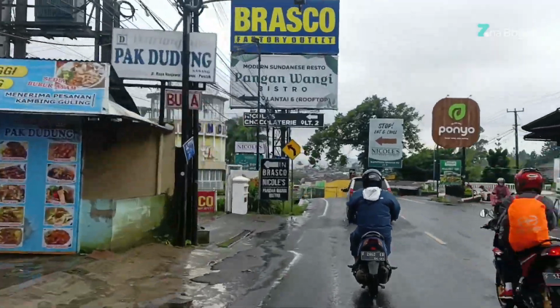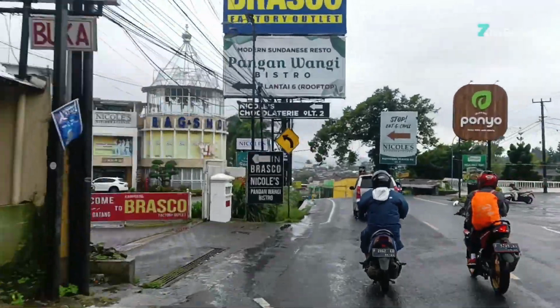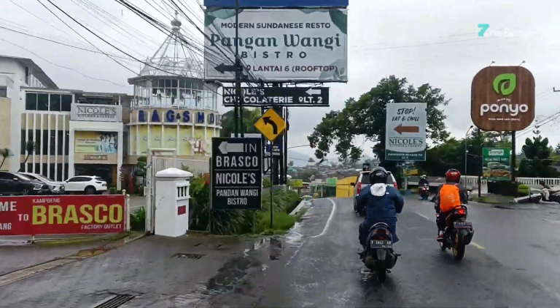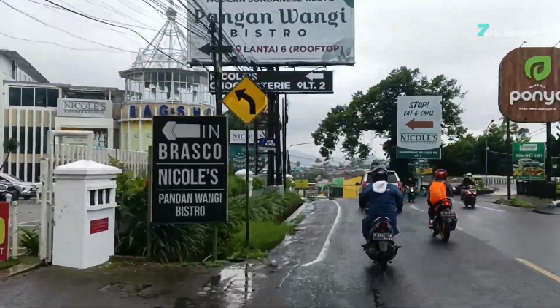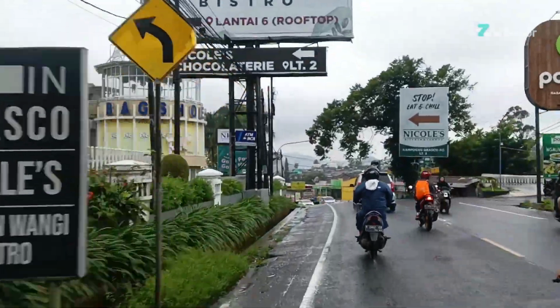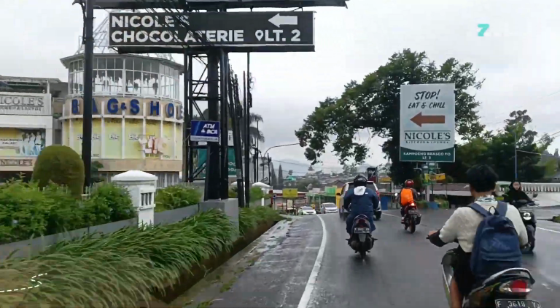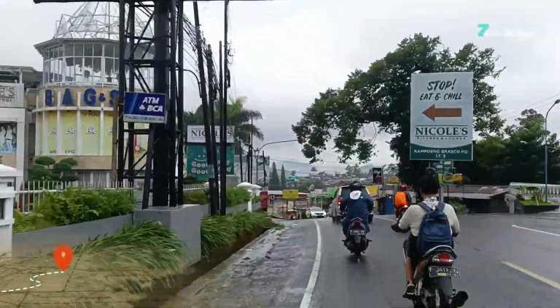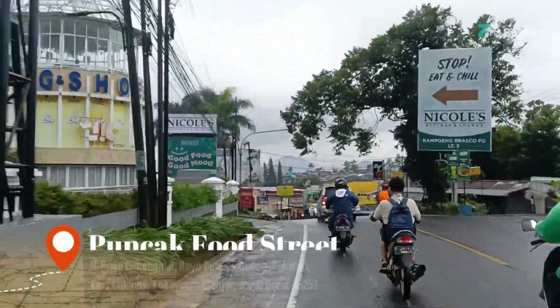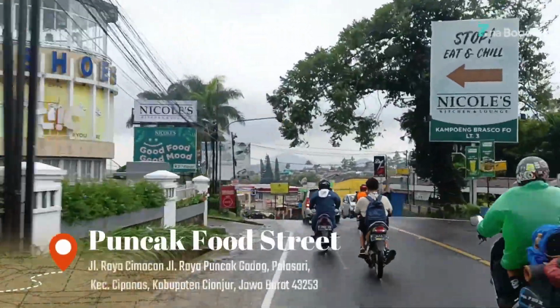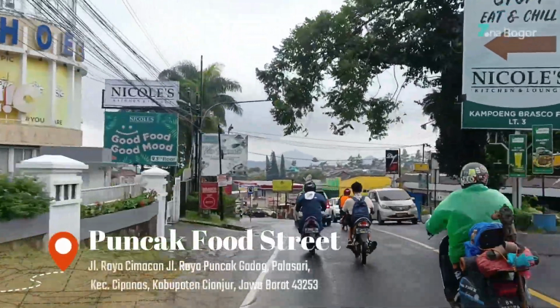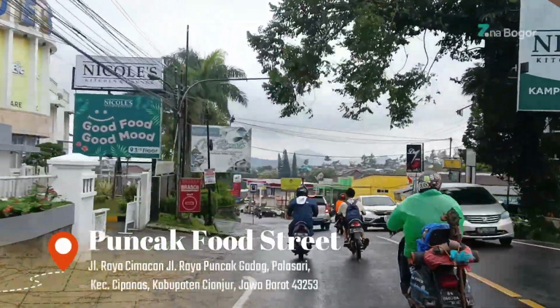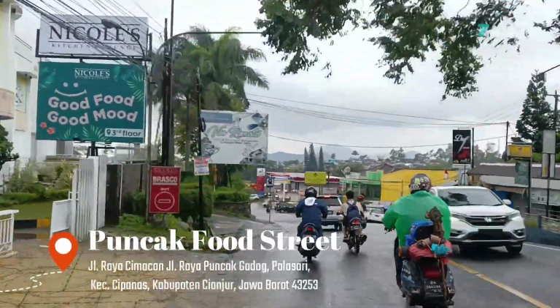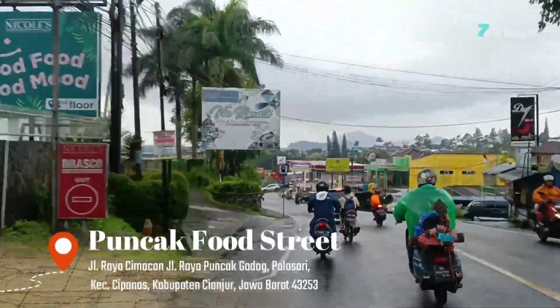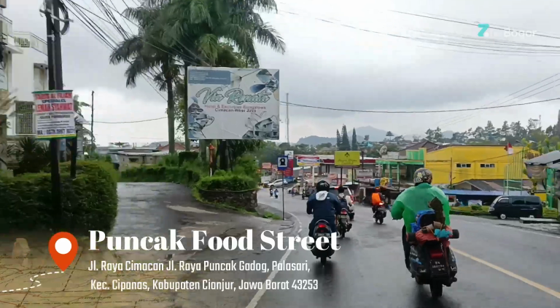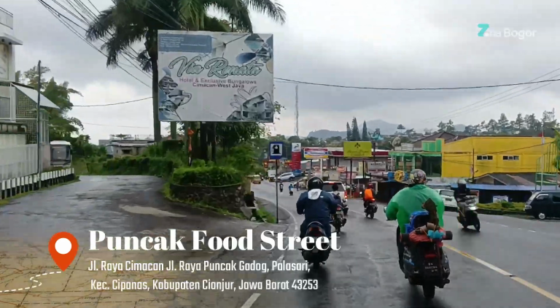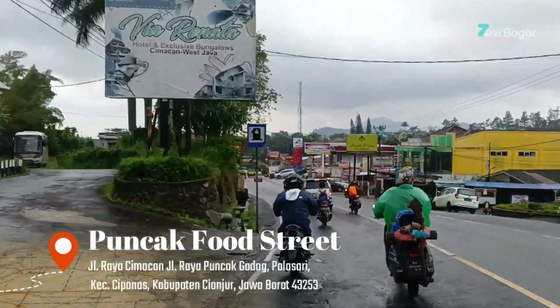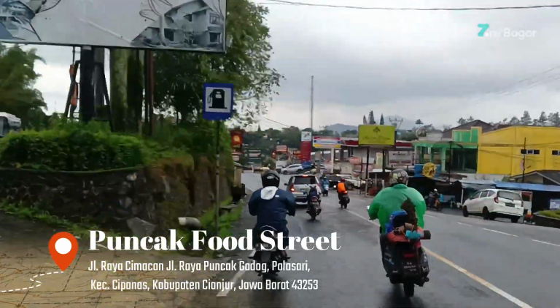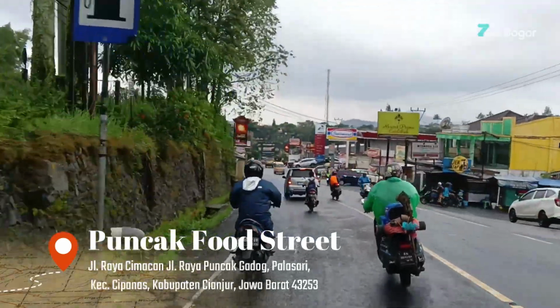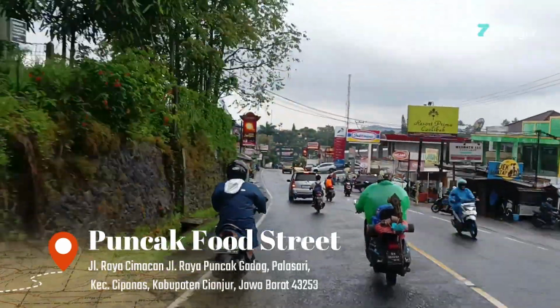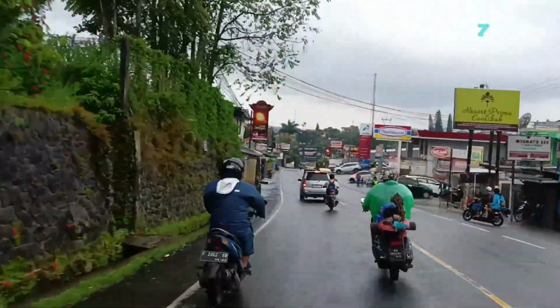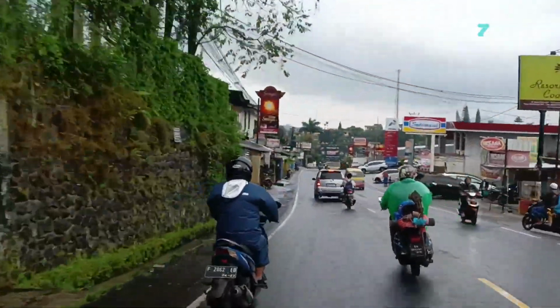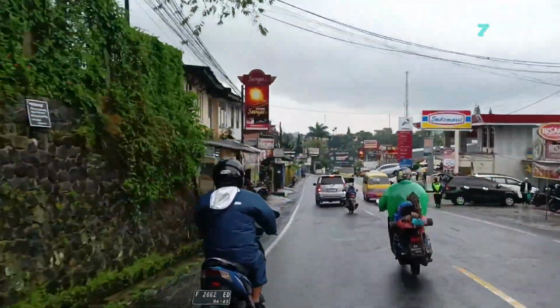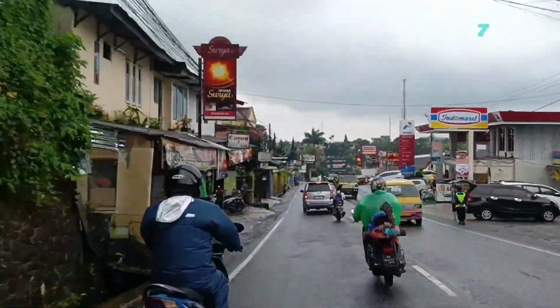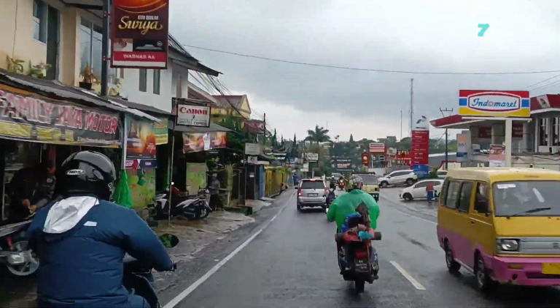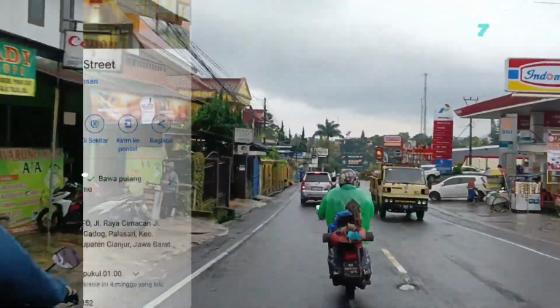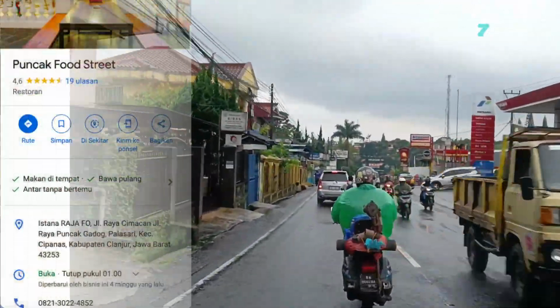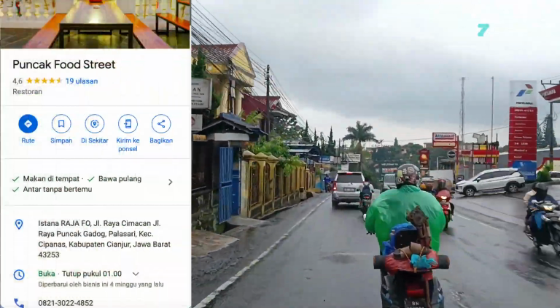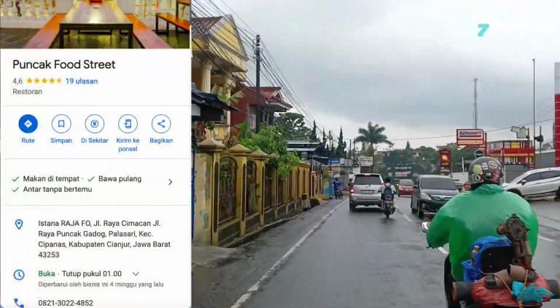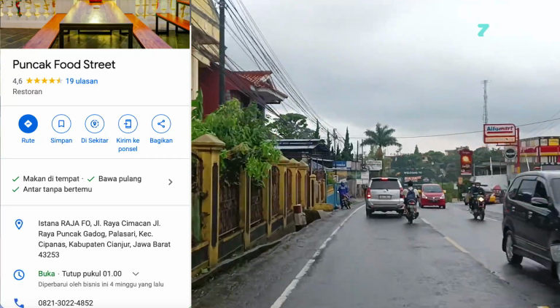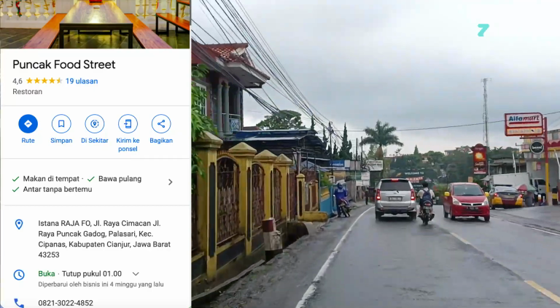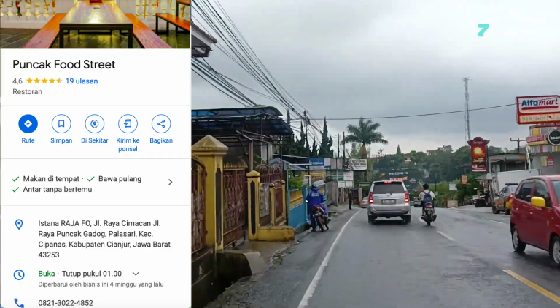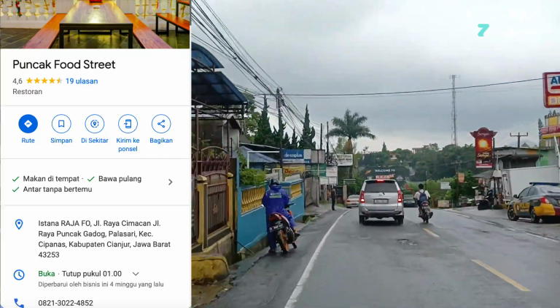Puncak Food Street letaknya ada di Jalan Raya Cimacan Puncak. Zoners bisa menggunakan panduan dari Google Map untuk menuju lokasi ini.